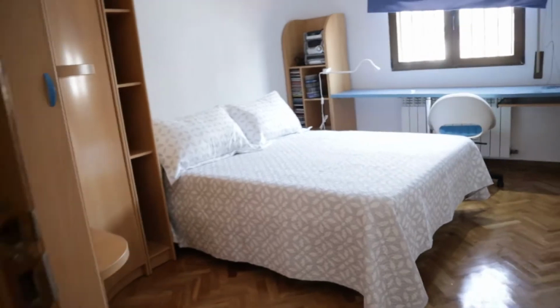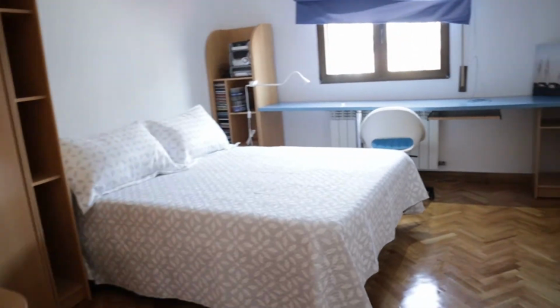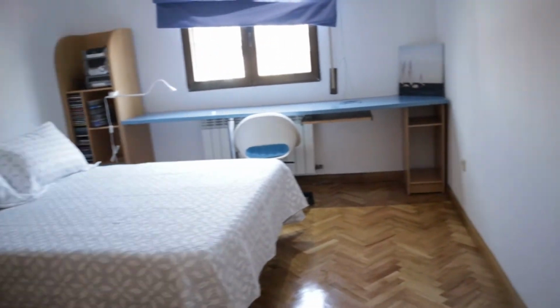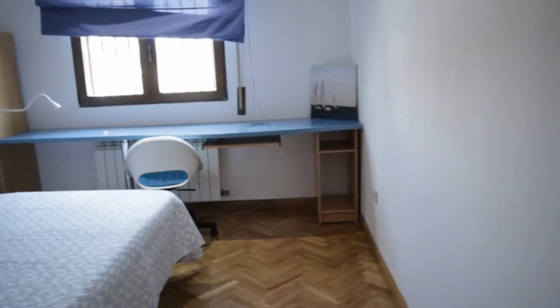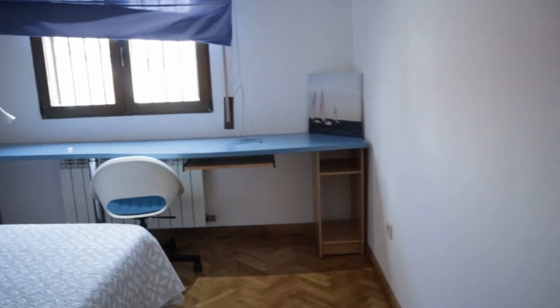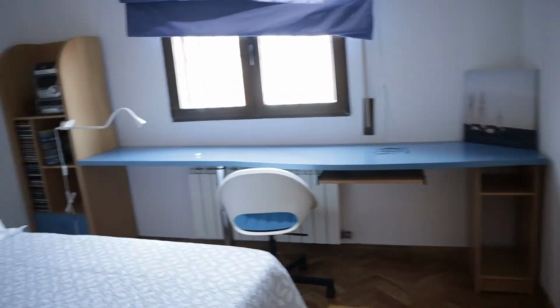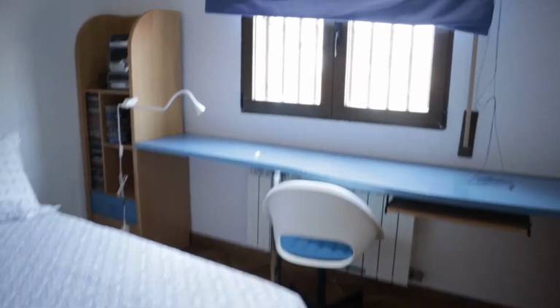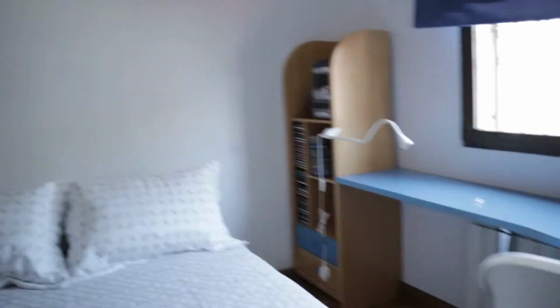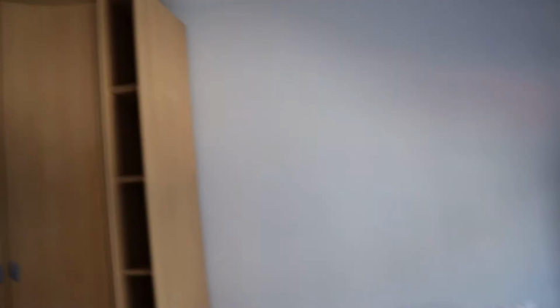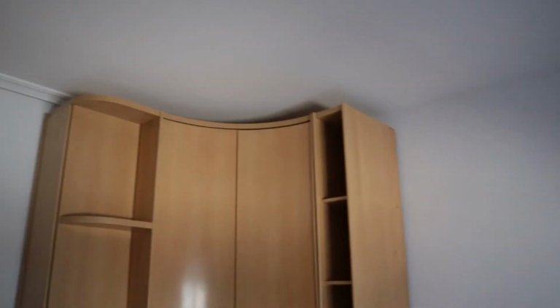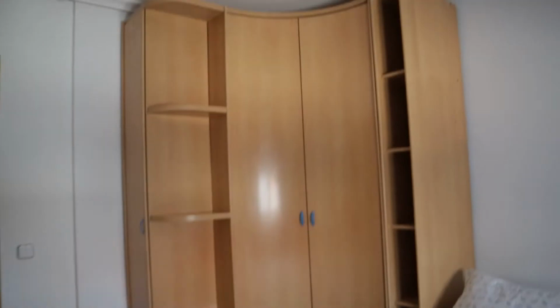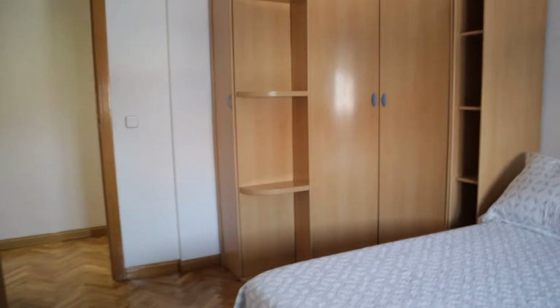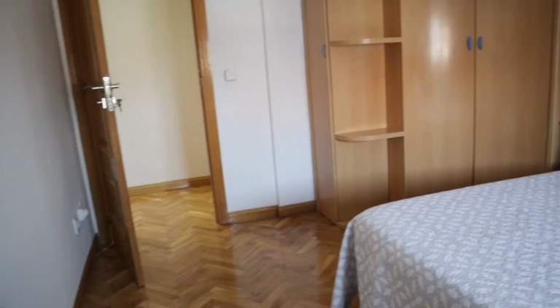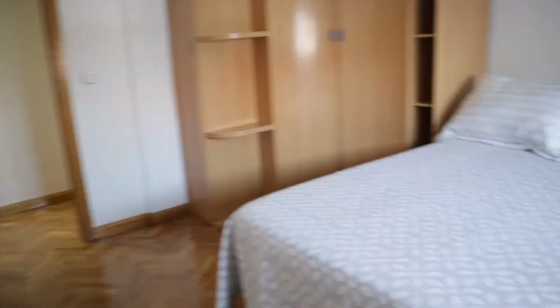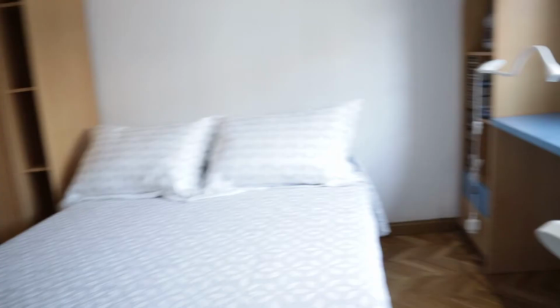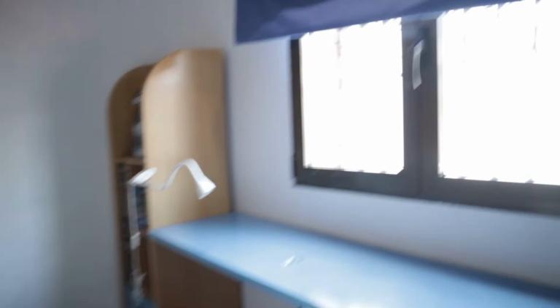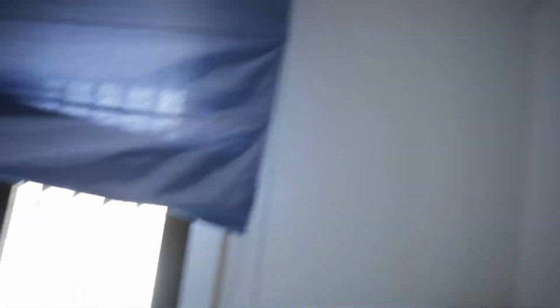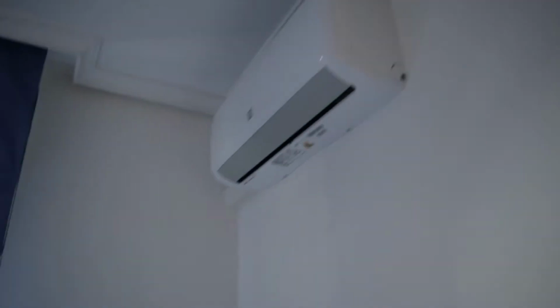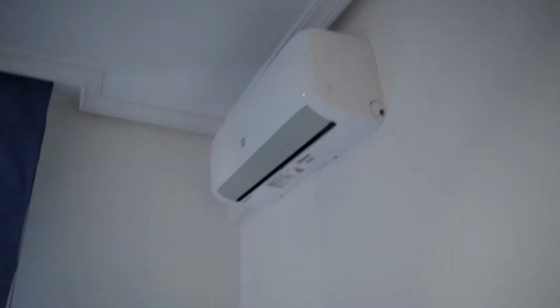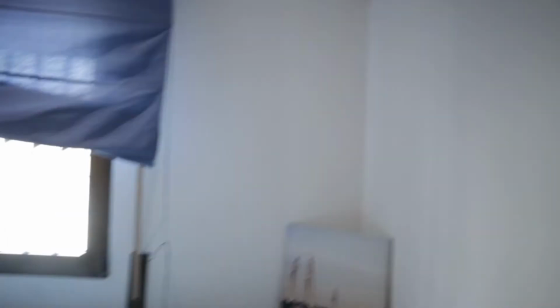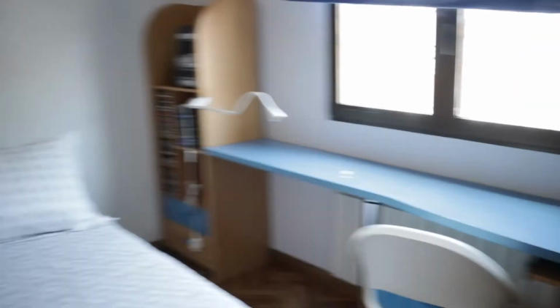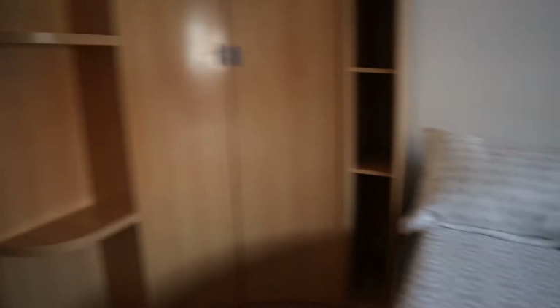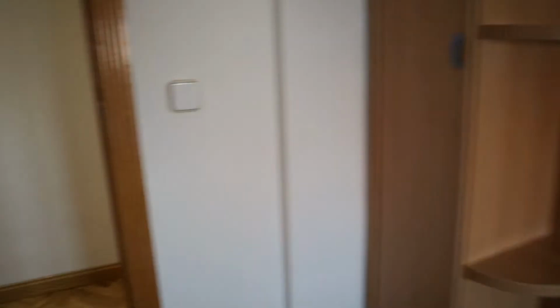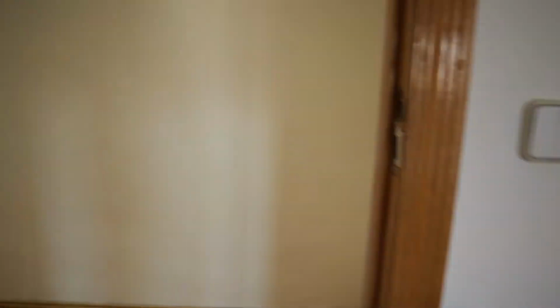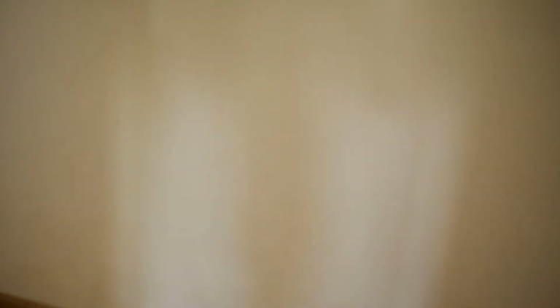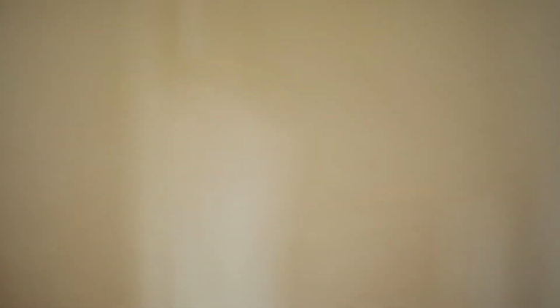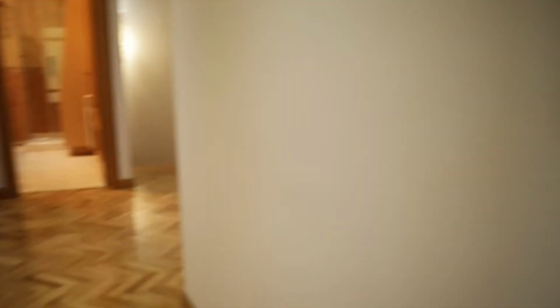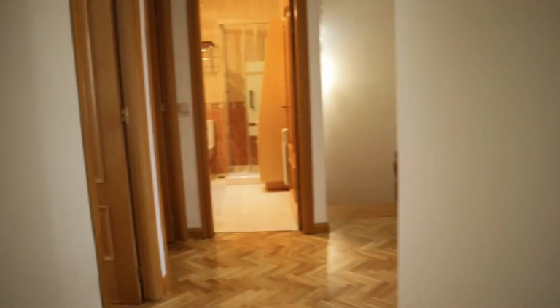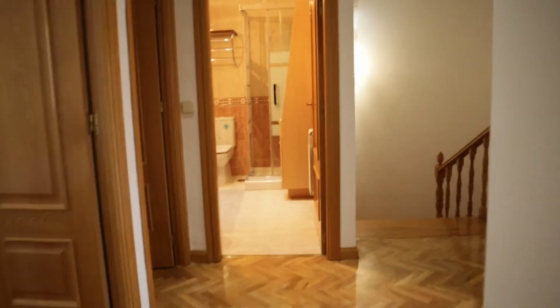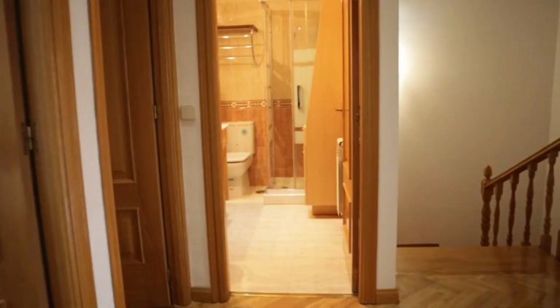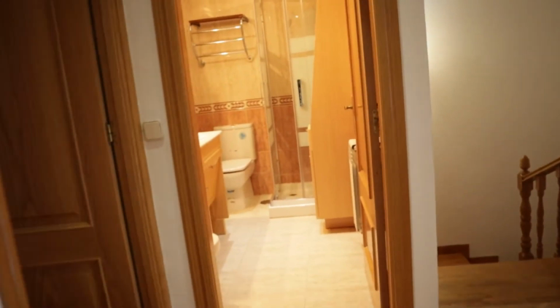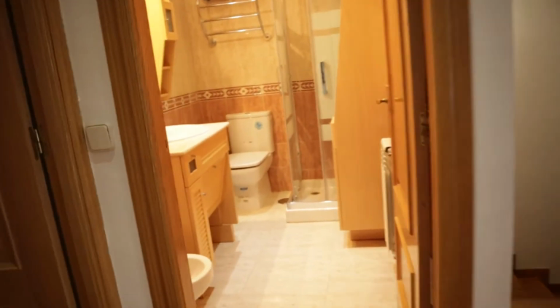And to finish the tour, the last bedroom with a double bed, a desk, a wardrobe, and air conditioning. And the last common bathroom, ready to use.